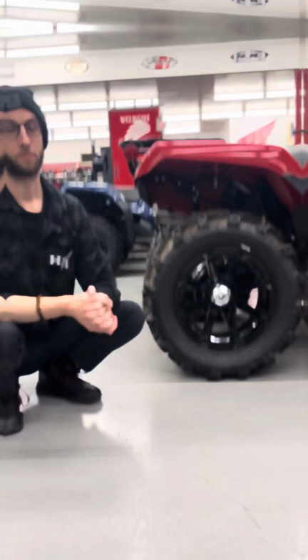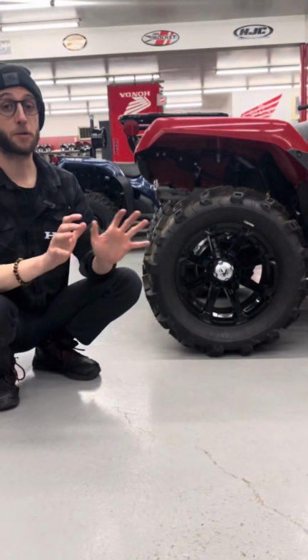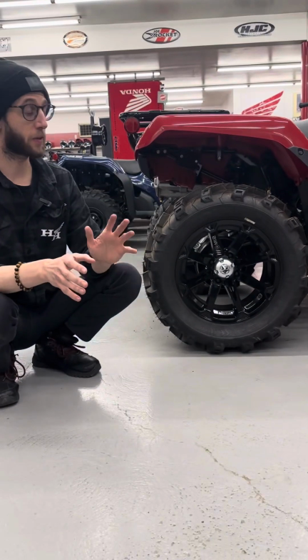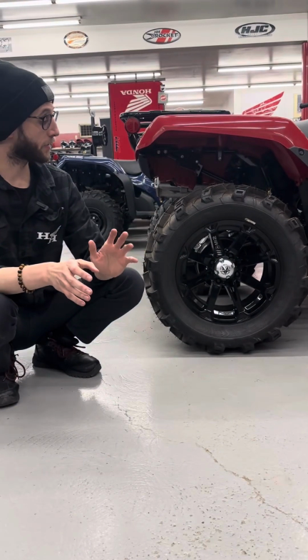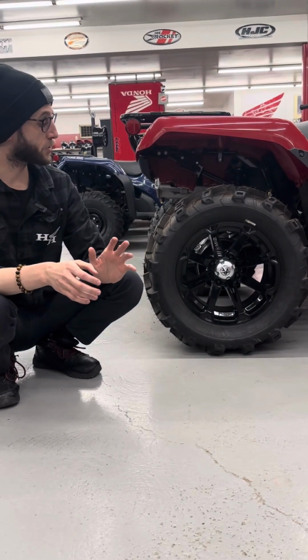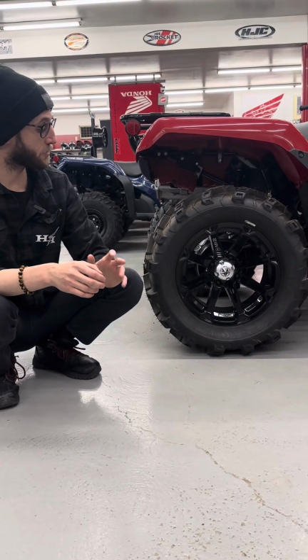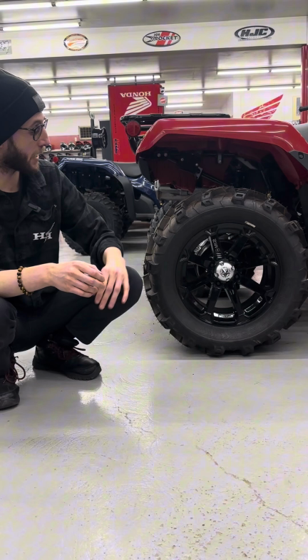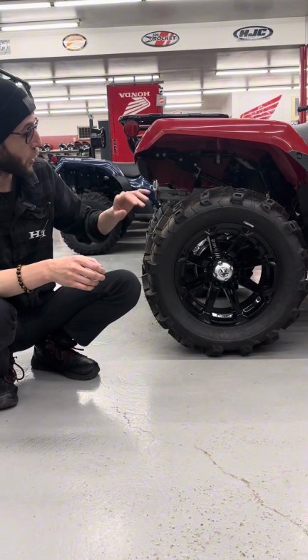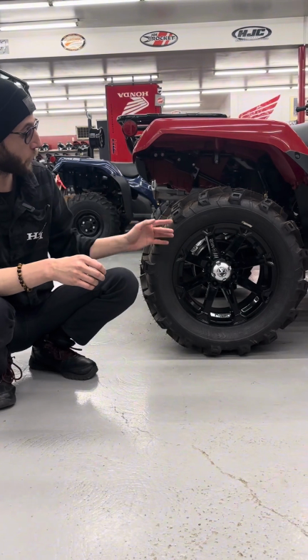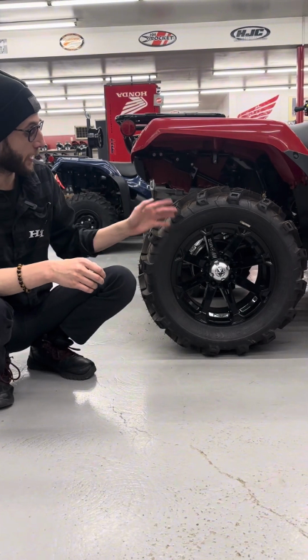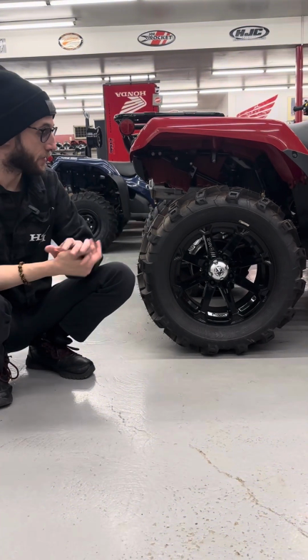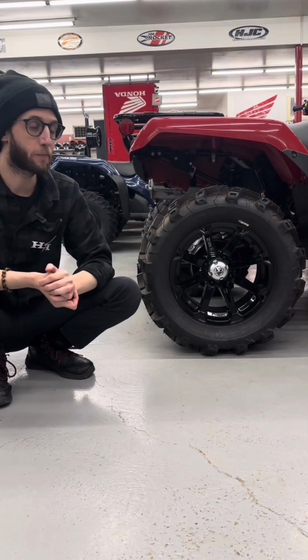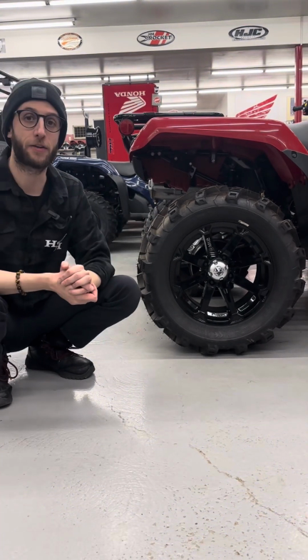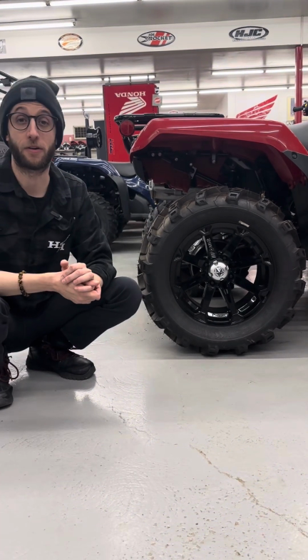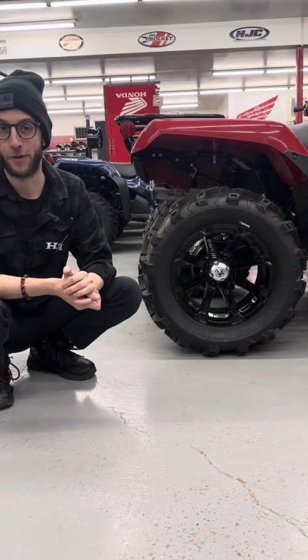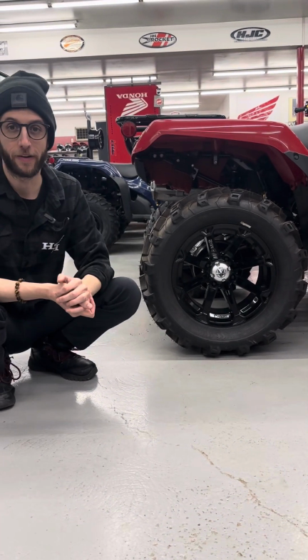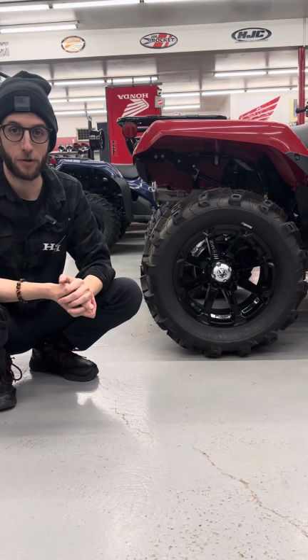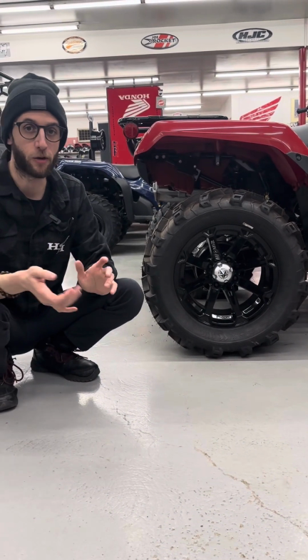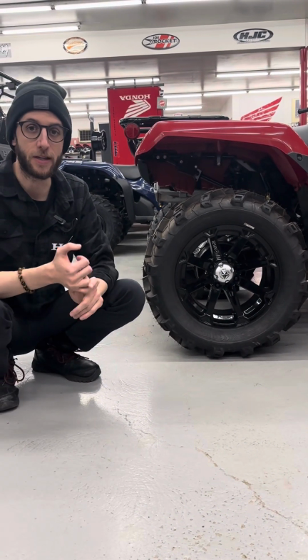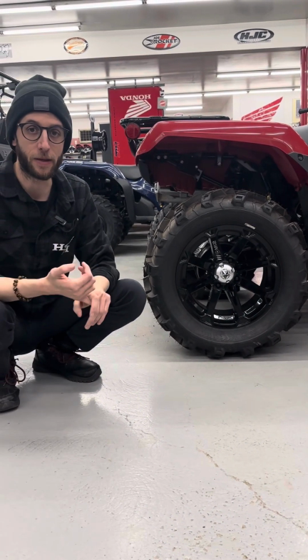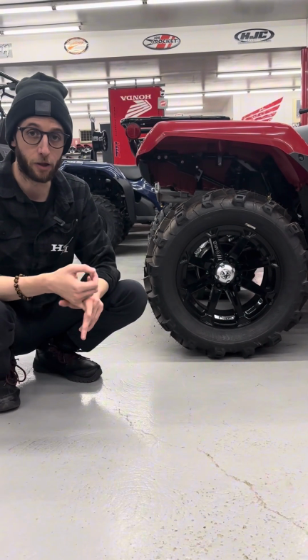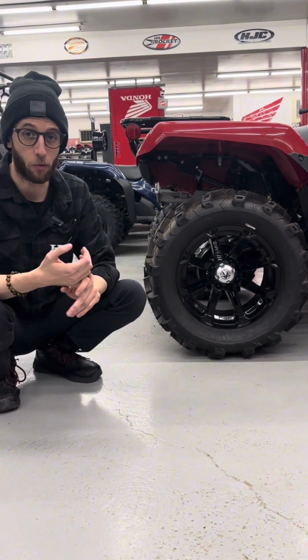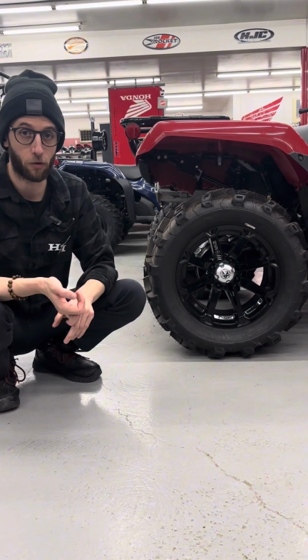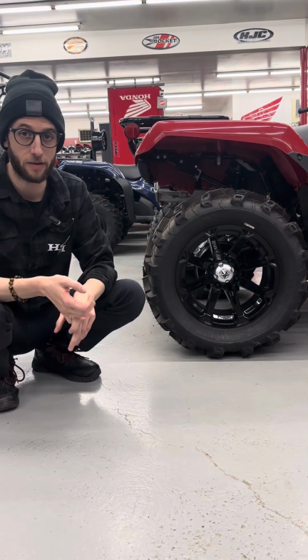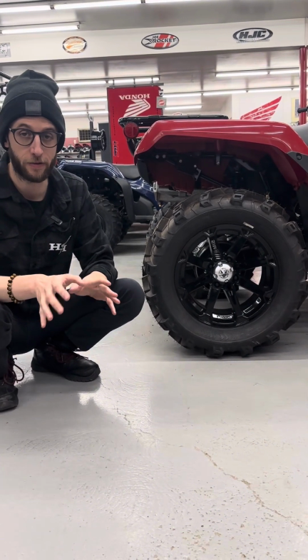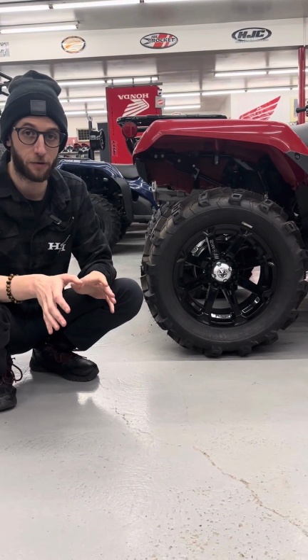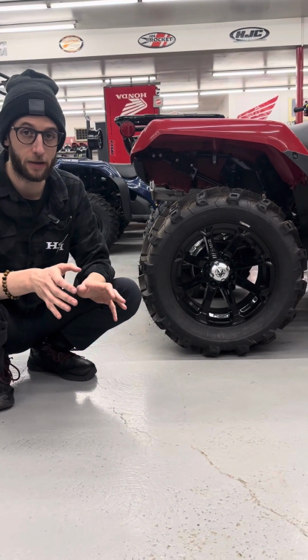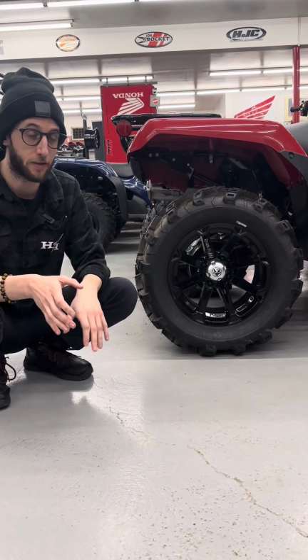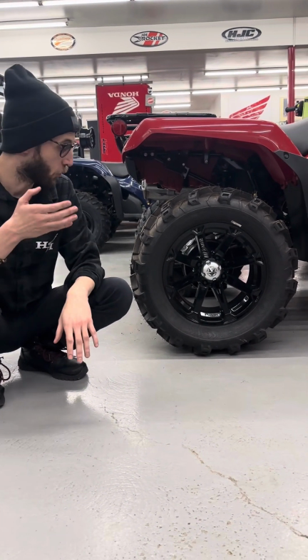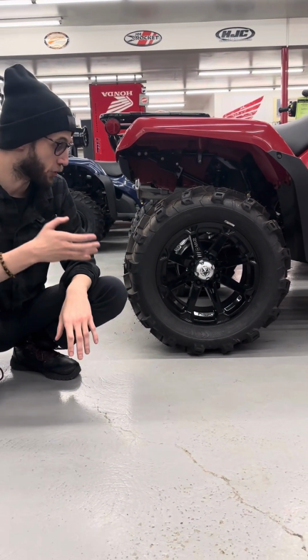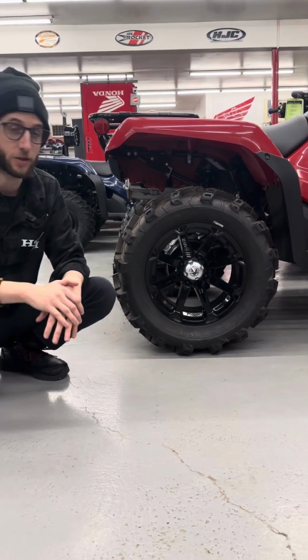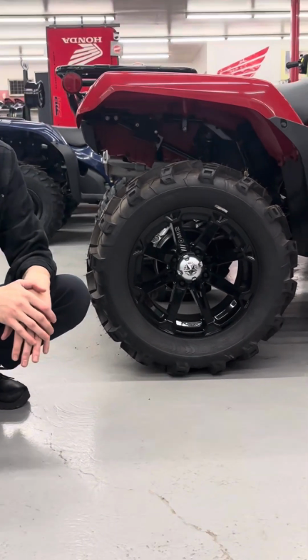Nice part with all of these machines too, guys — wheel and tire packages are also available. So if you need something a little bit more aggressive to fit your riding needs, 100% doable.